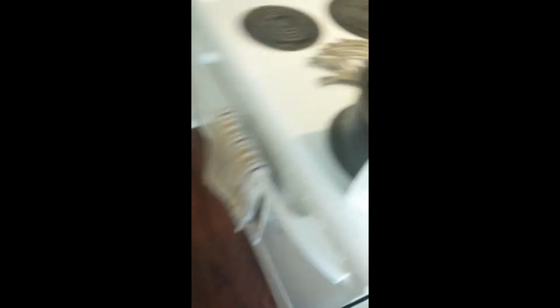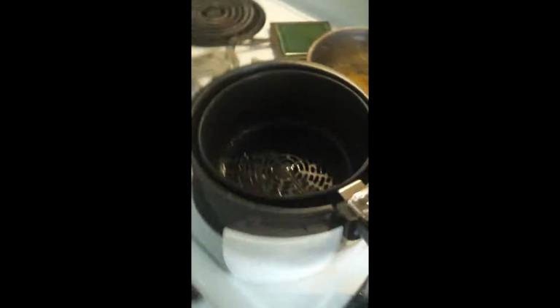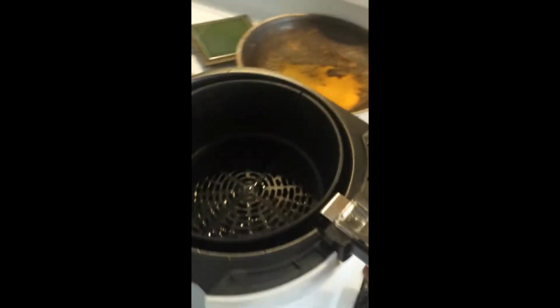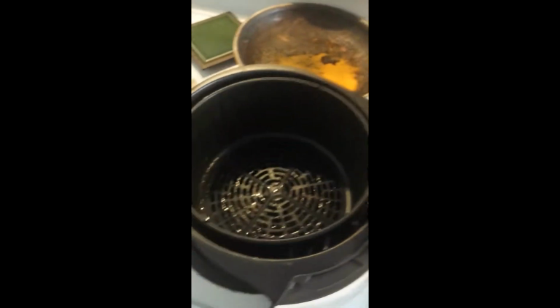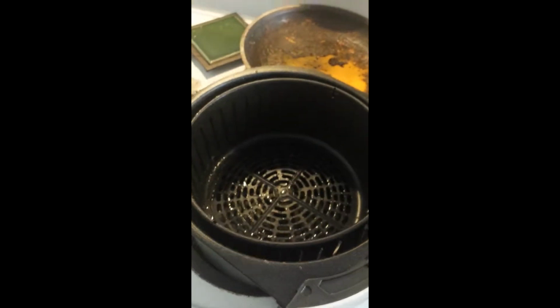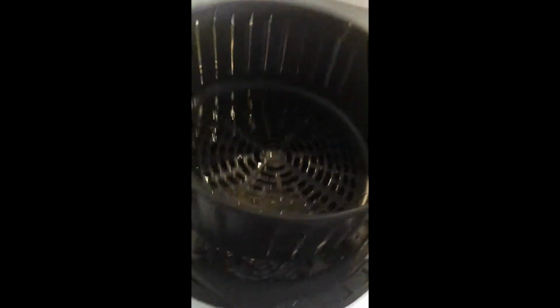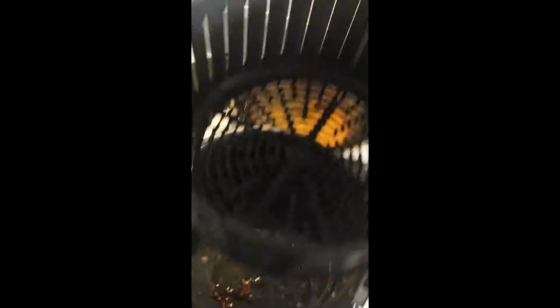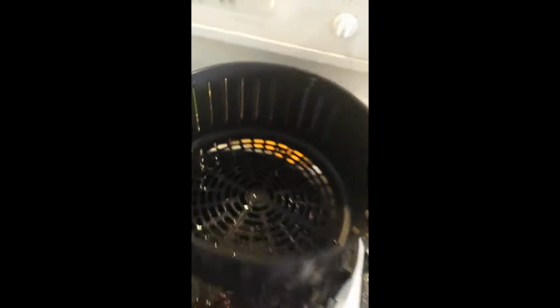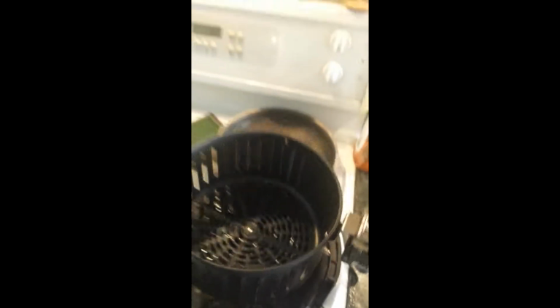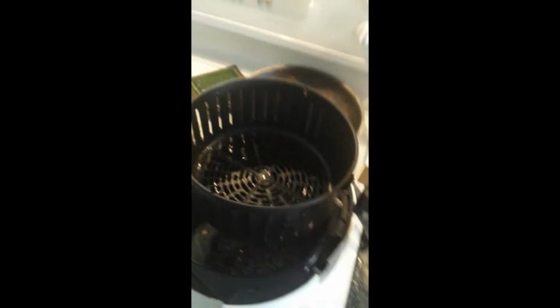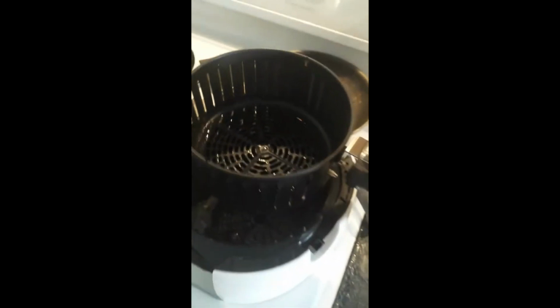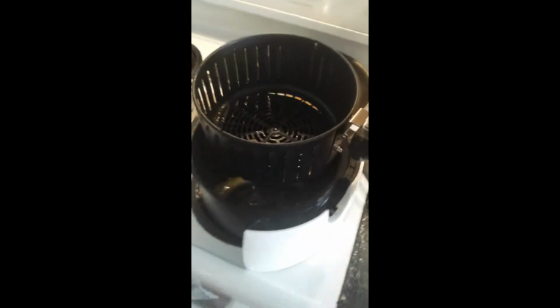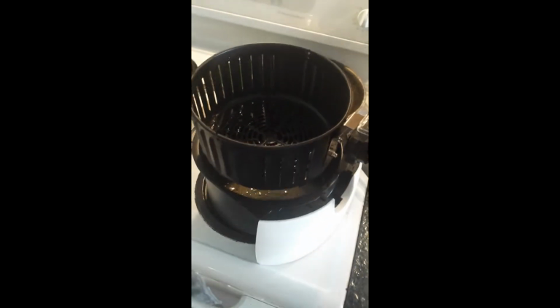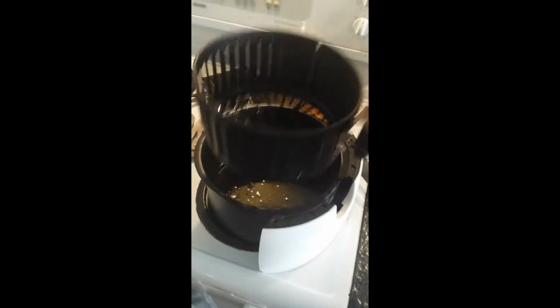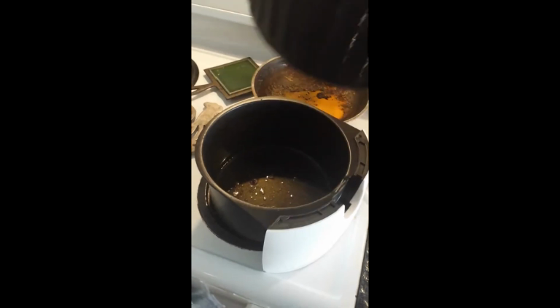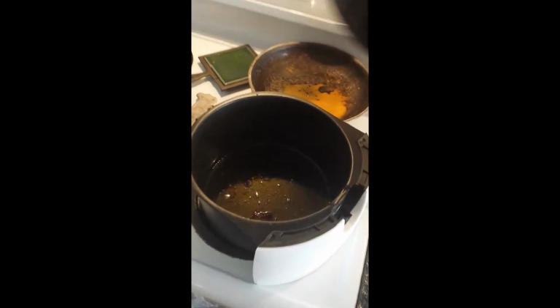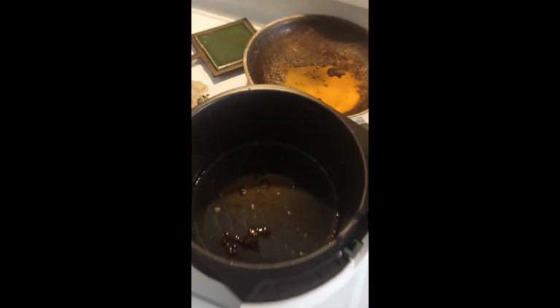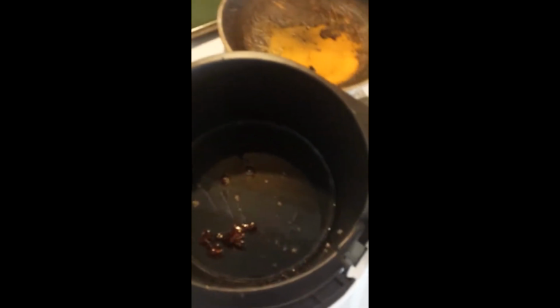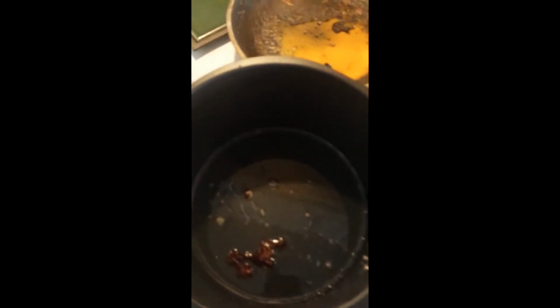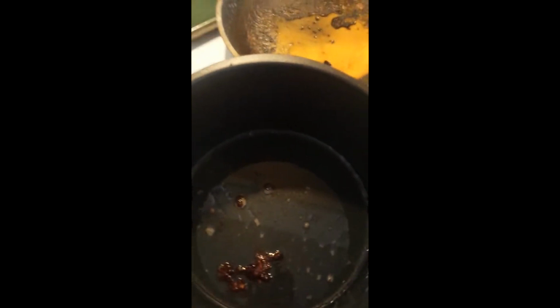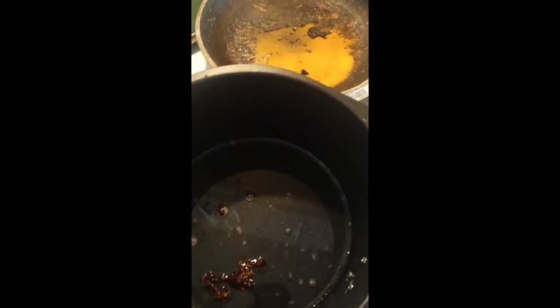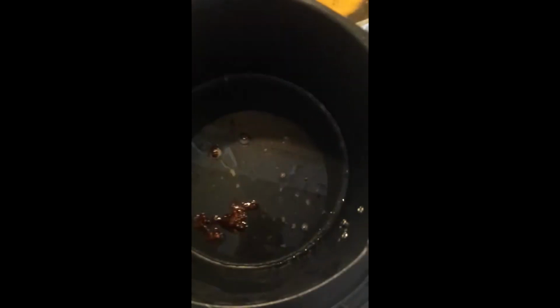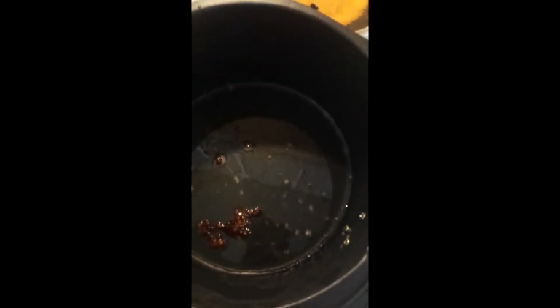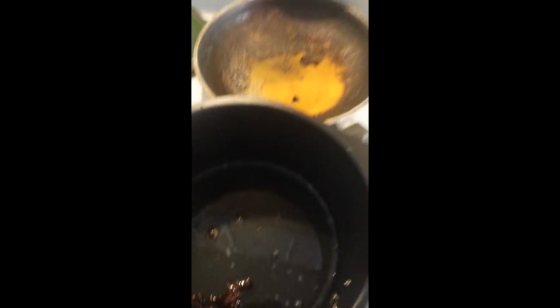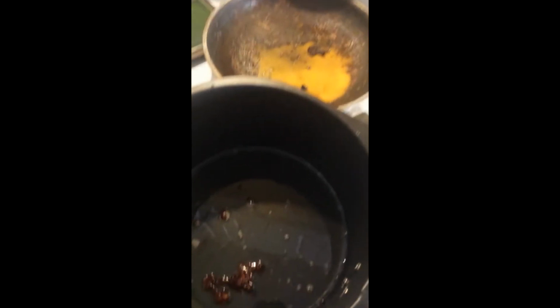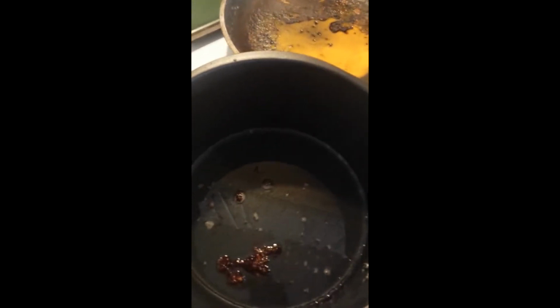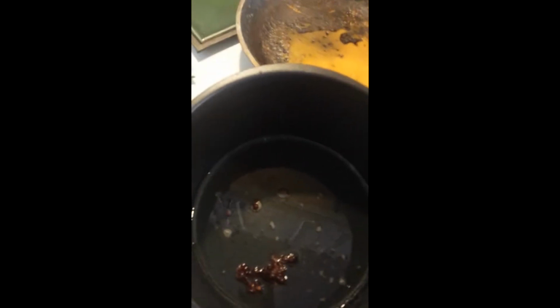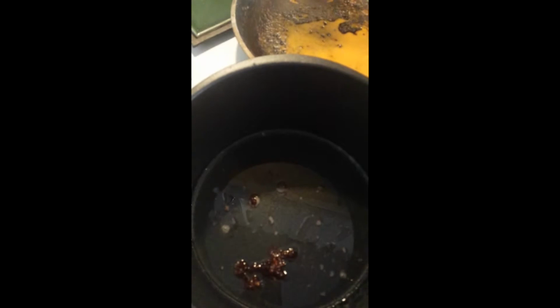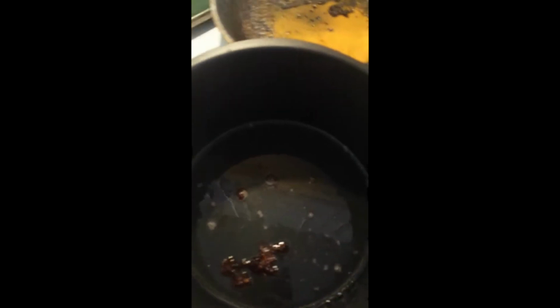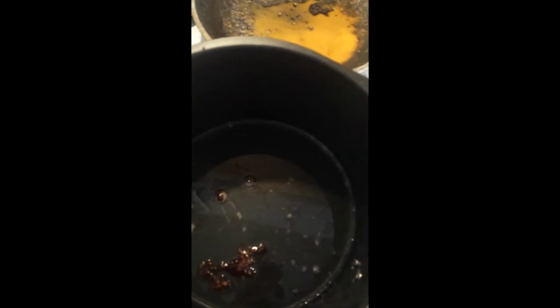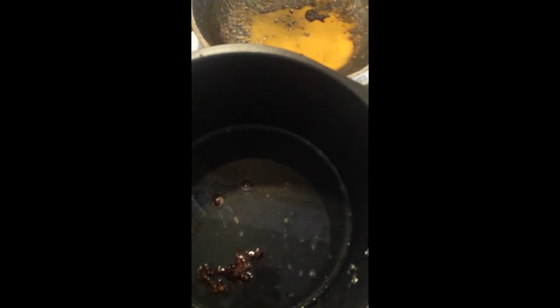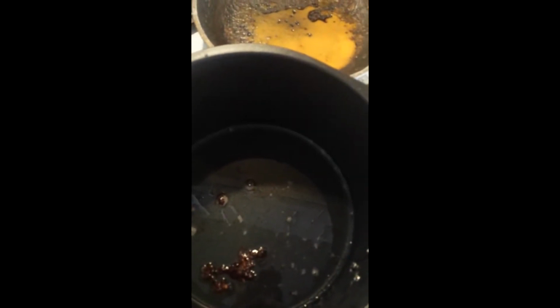These are the pieces. There's the basket. That was how much grease there was — hardly any.